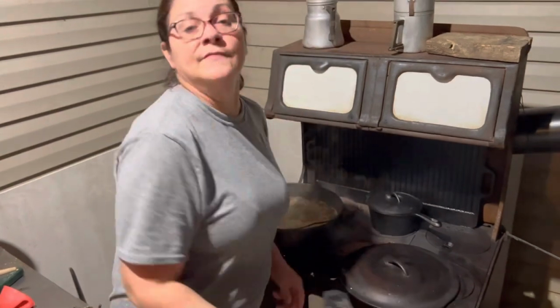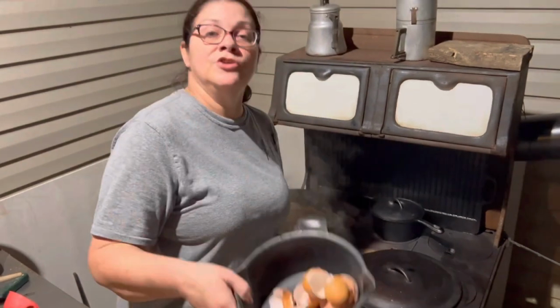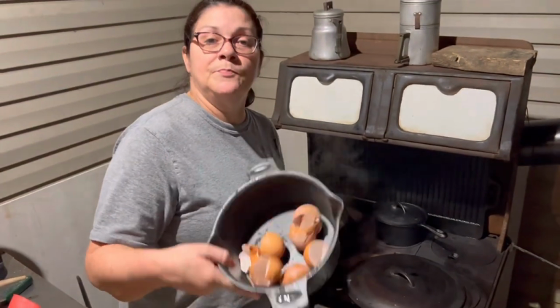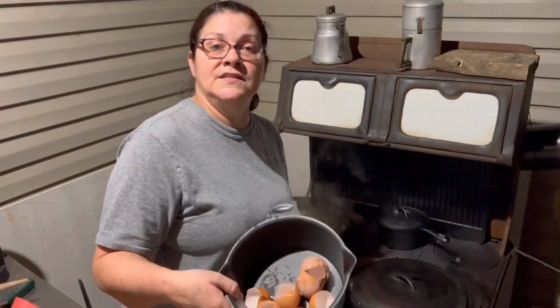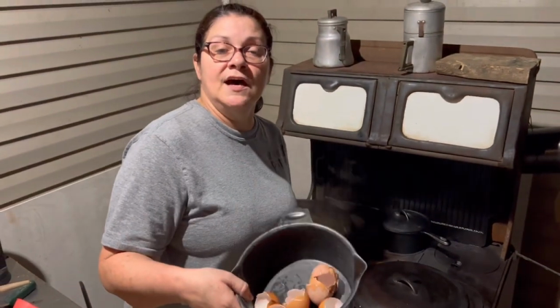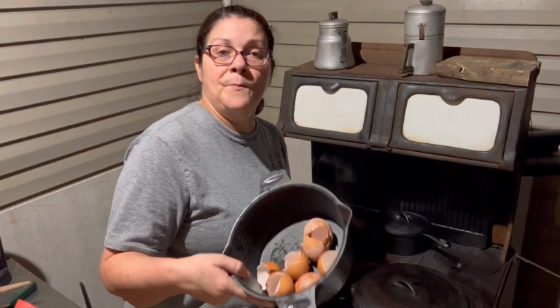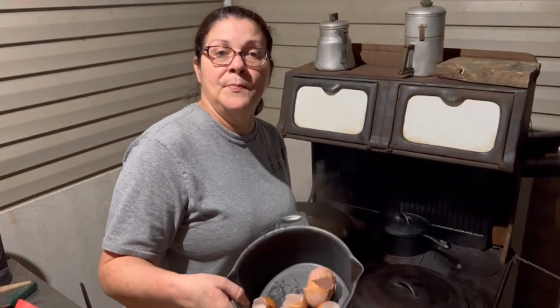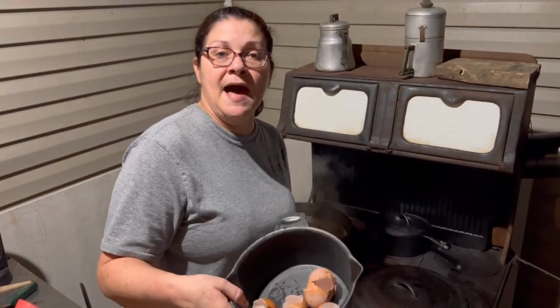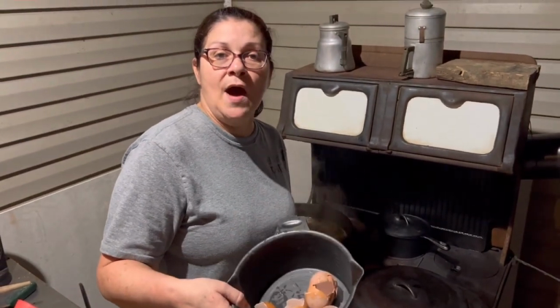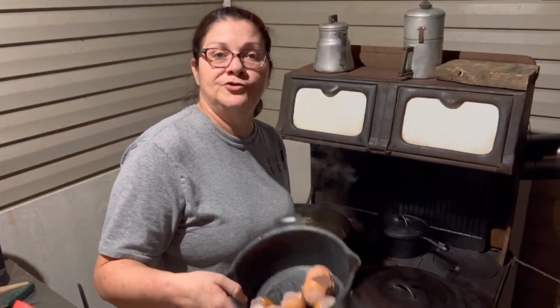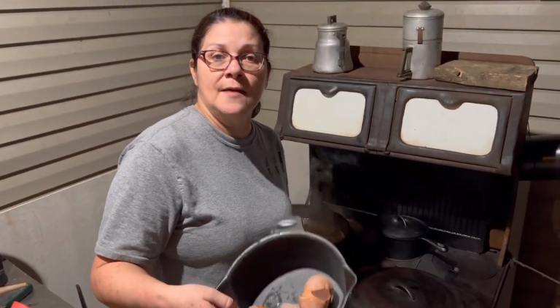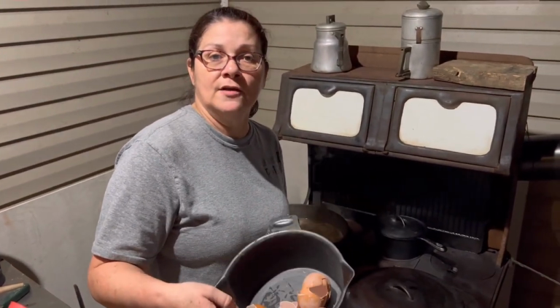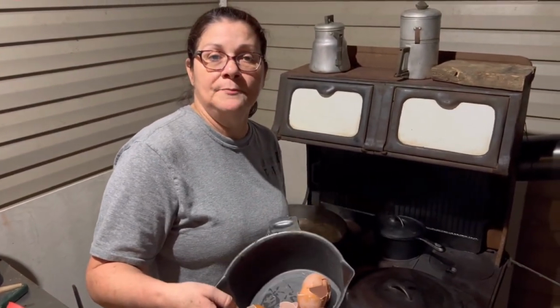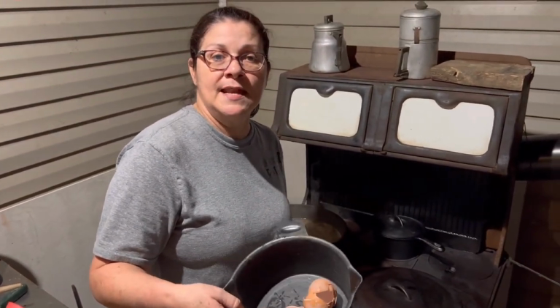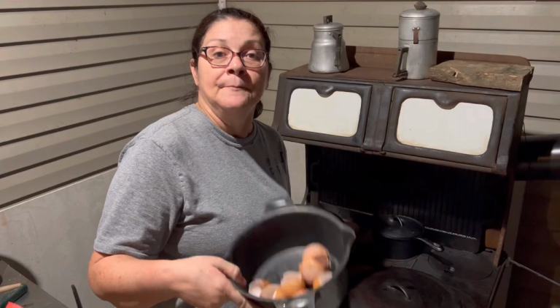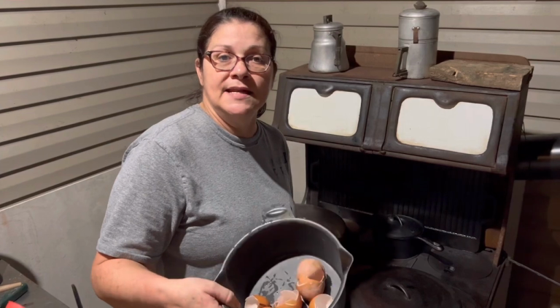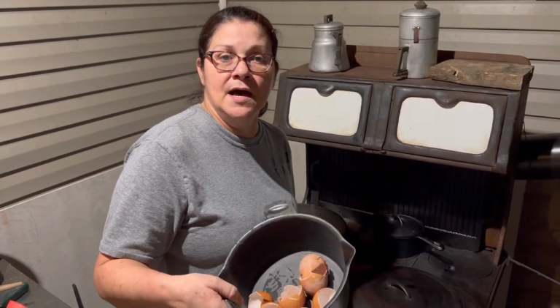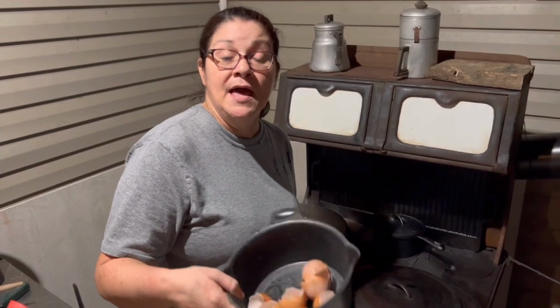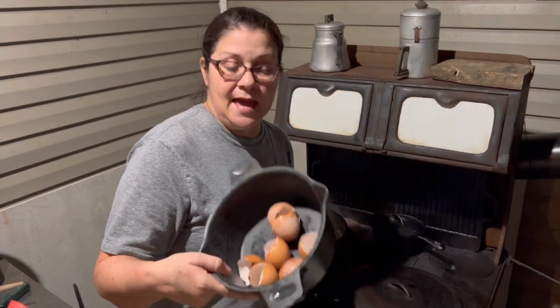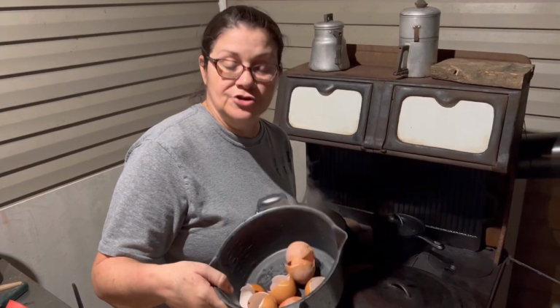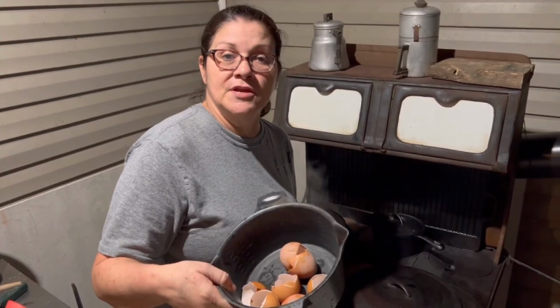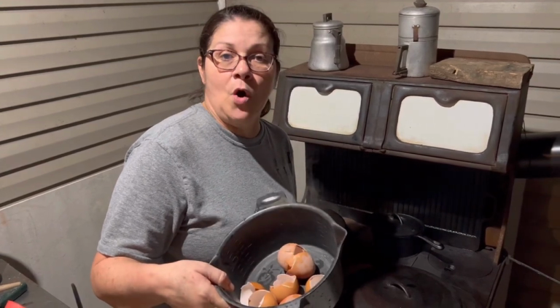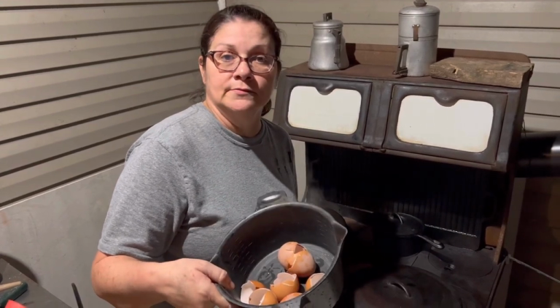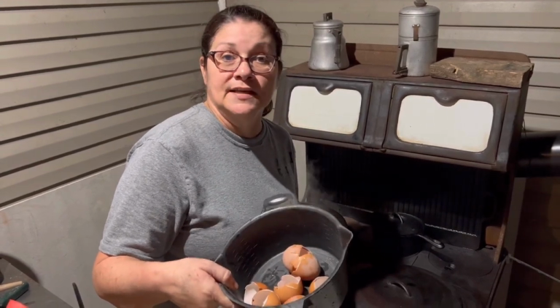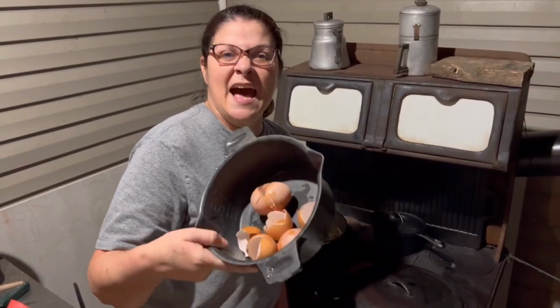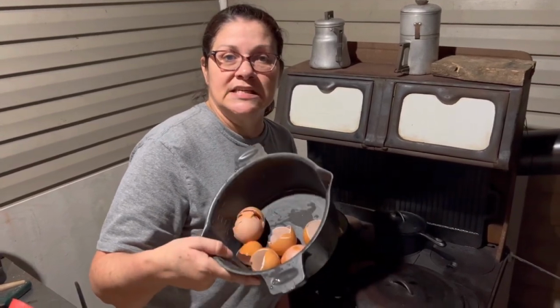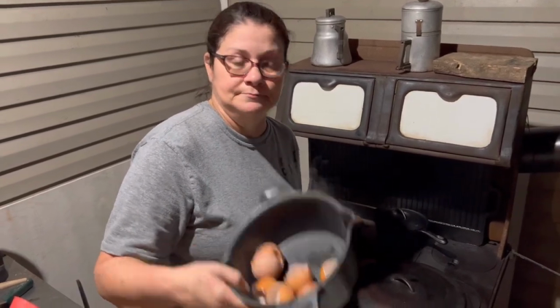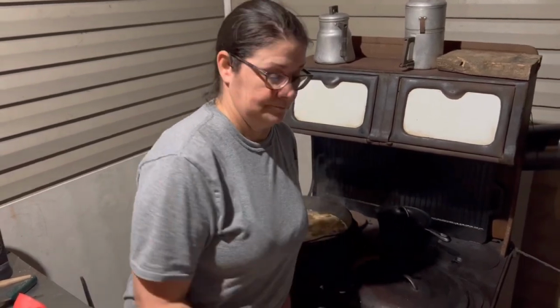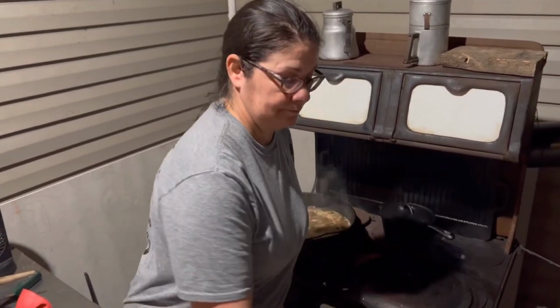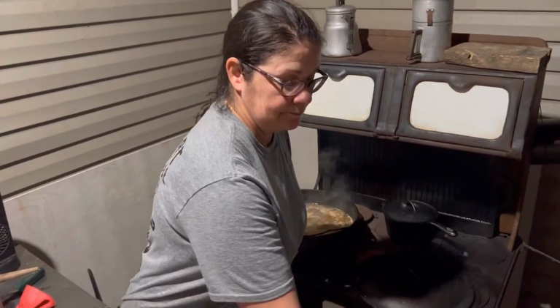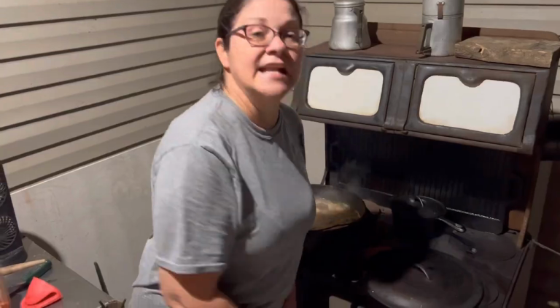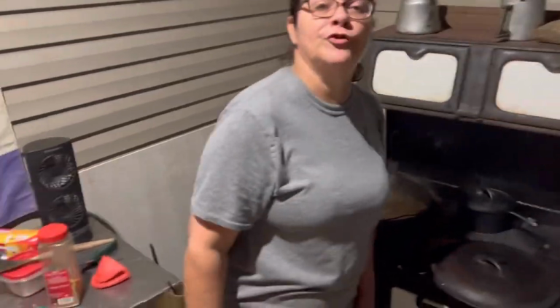And then you can either put these shells in the oven or pop them in the microwave, dry them out a little bit, blend them up and use them in the garden. Calcium — and it's free.